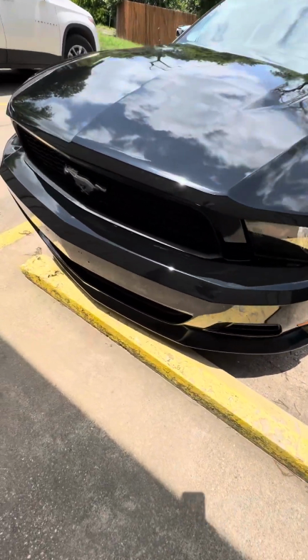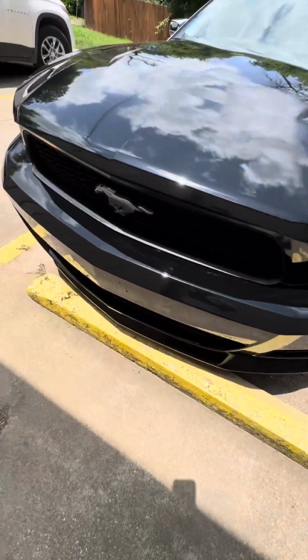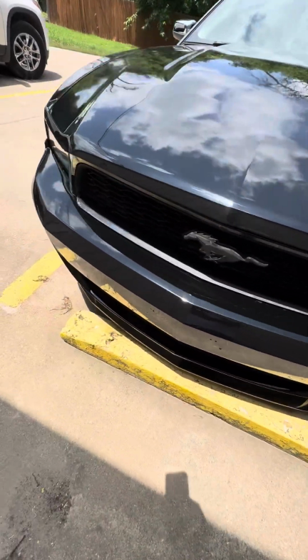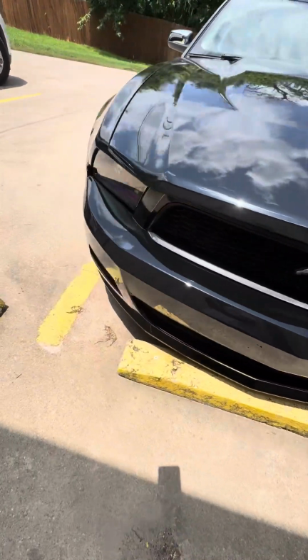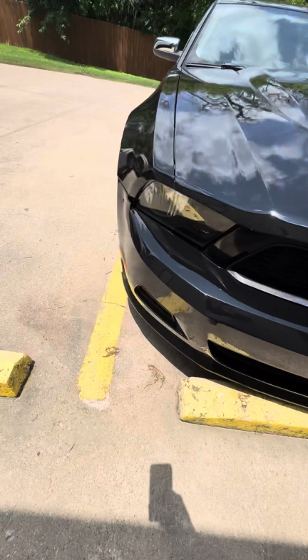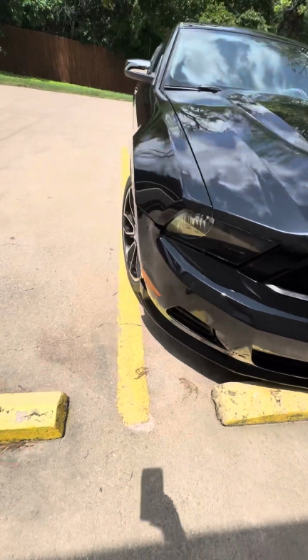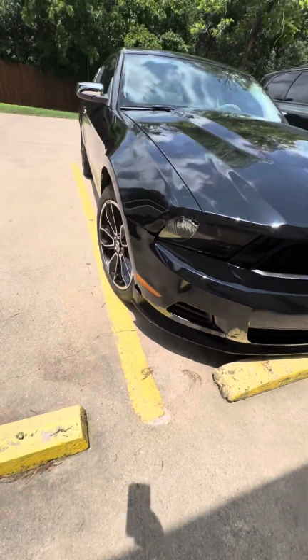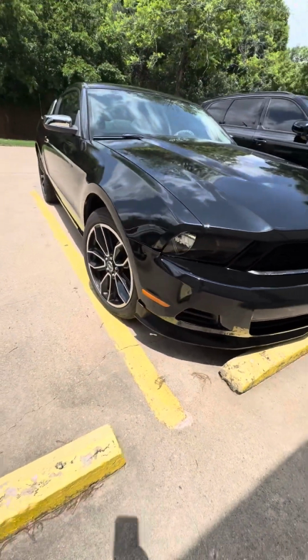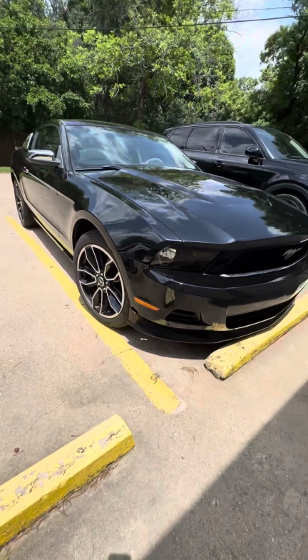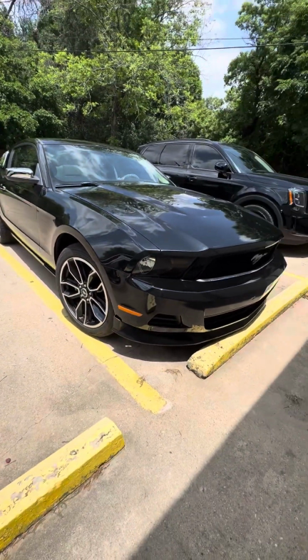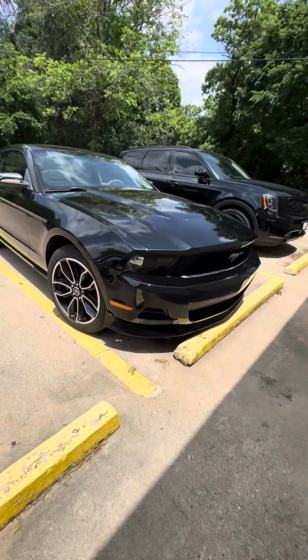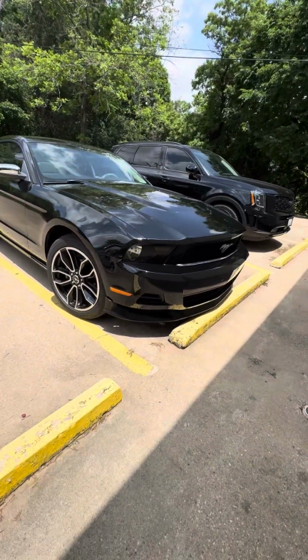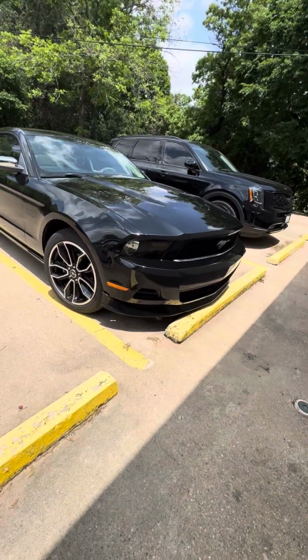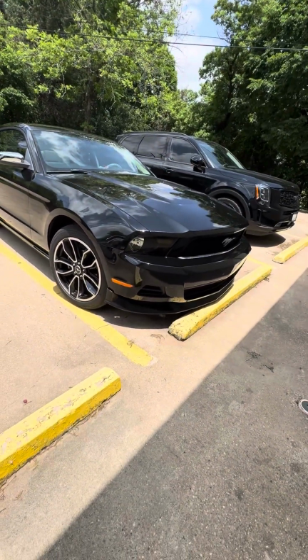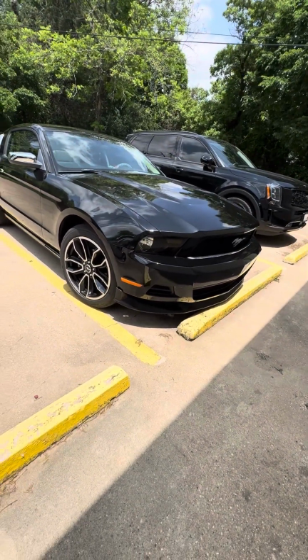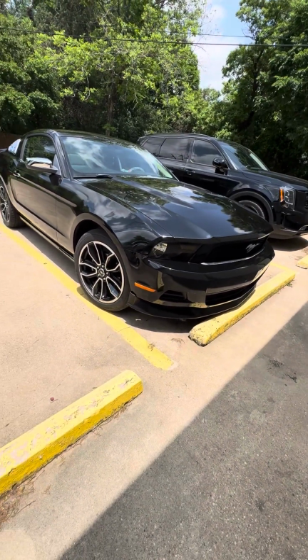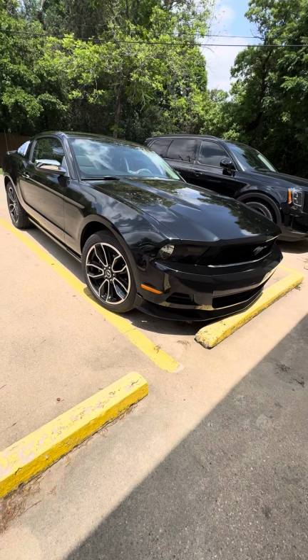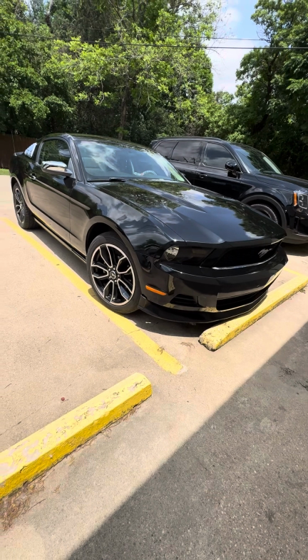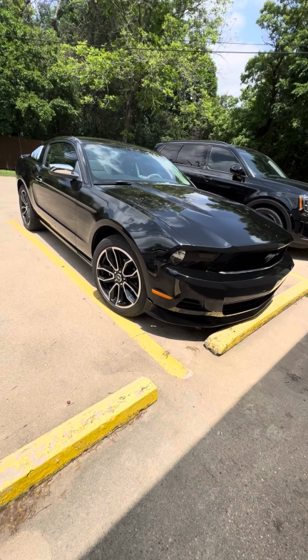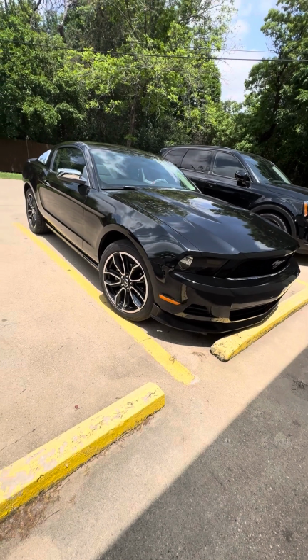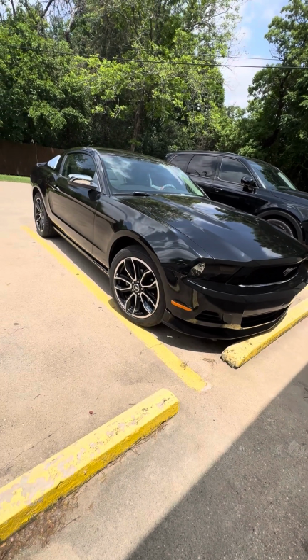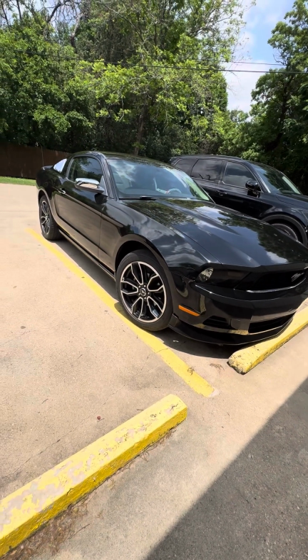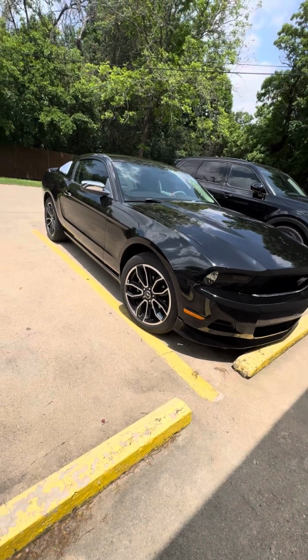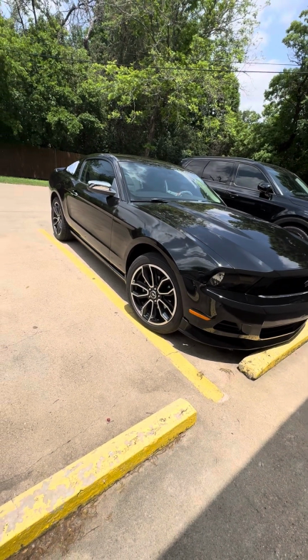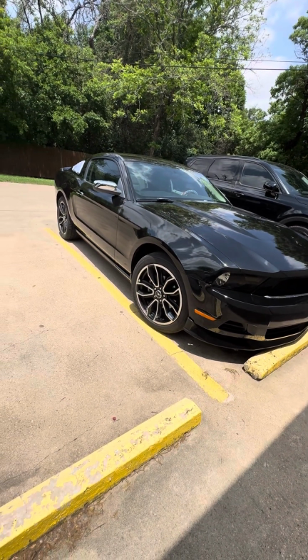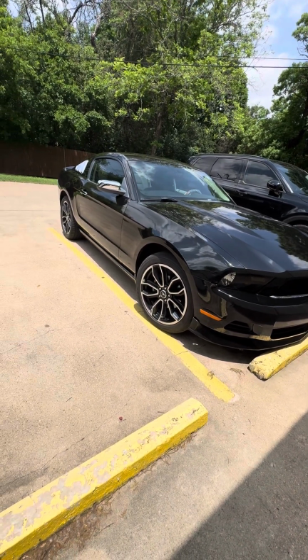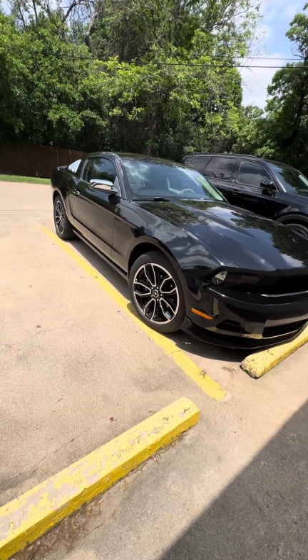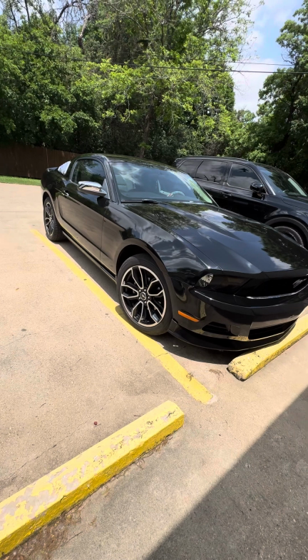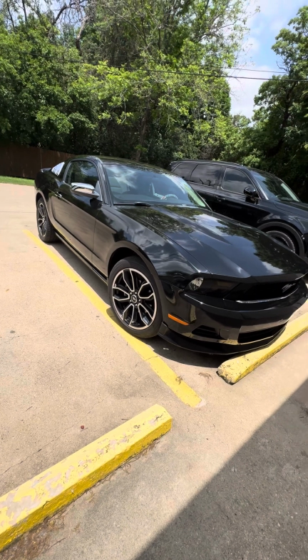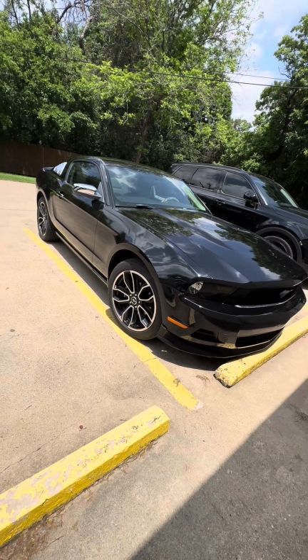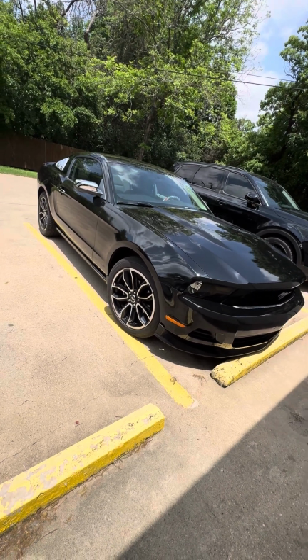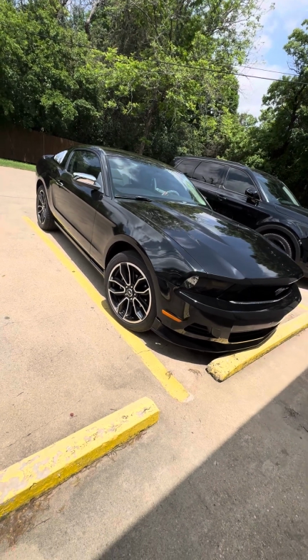I worked on that spoiler on the bumper for about two hours, guys. I had to have help with that — drilling in screws and everything. This Mustang is a dream car for me.